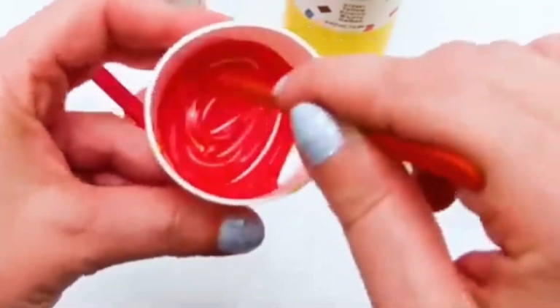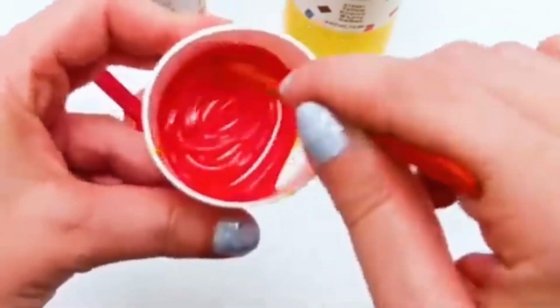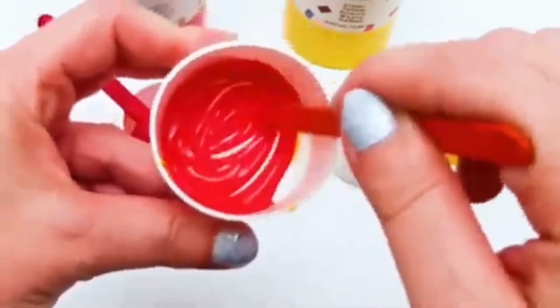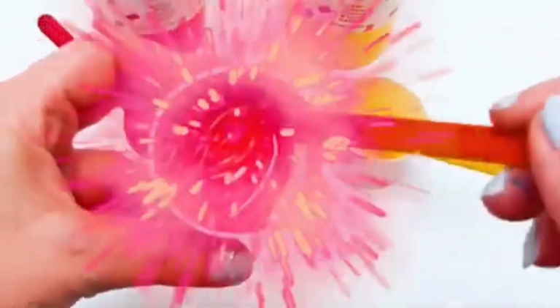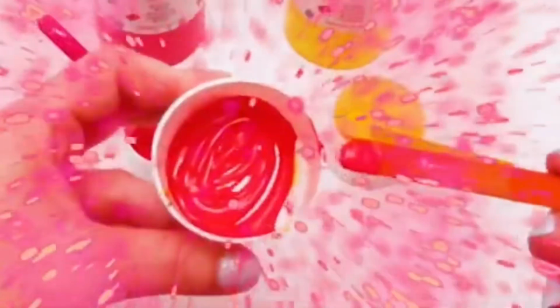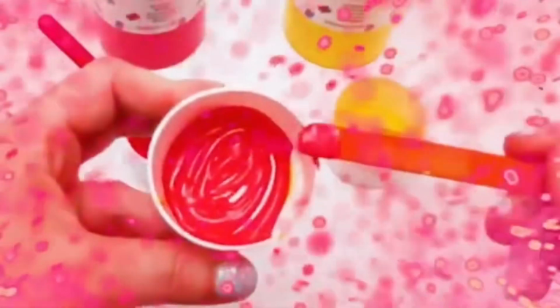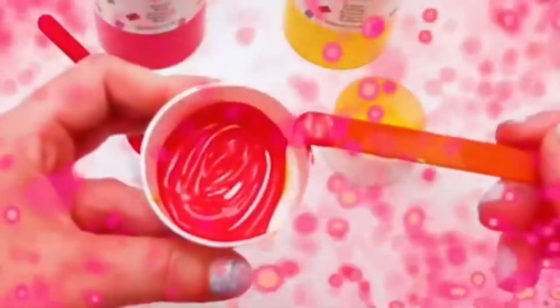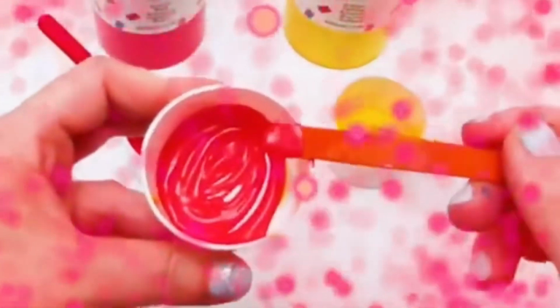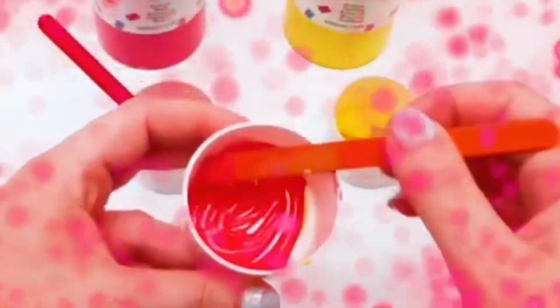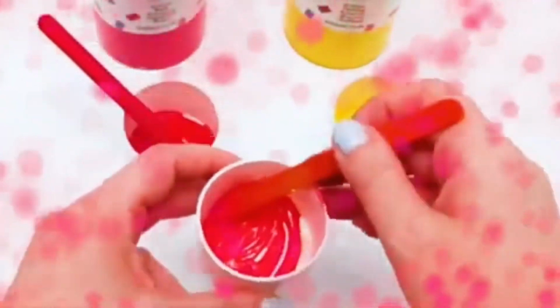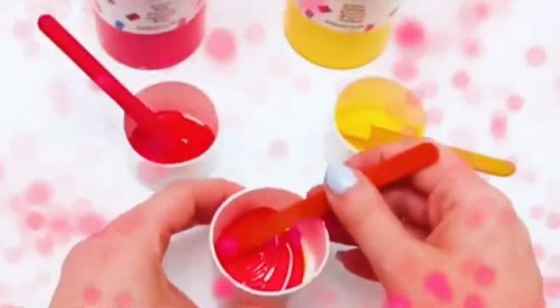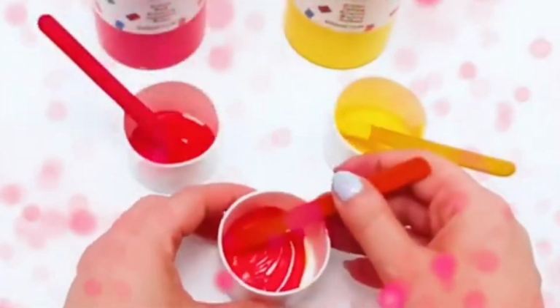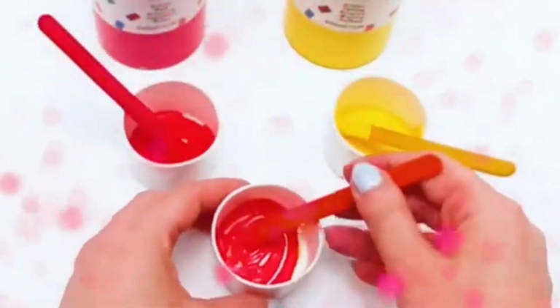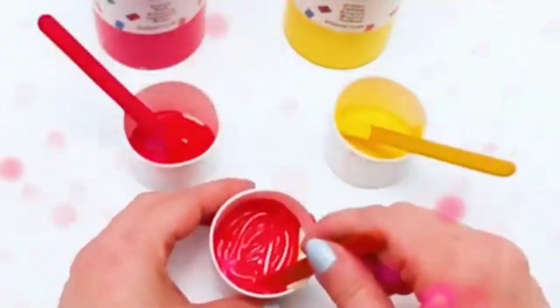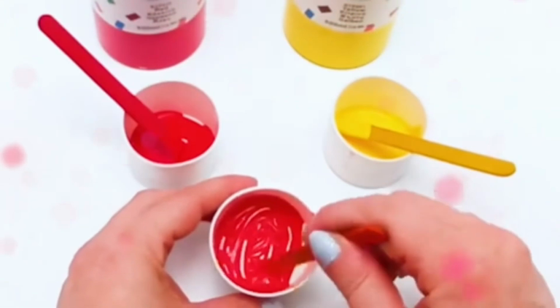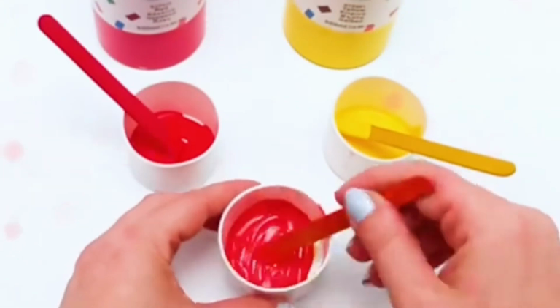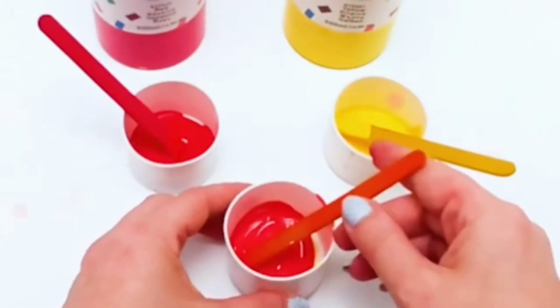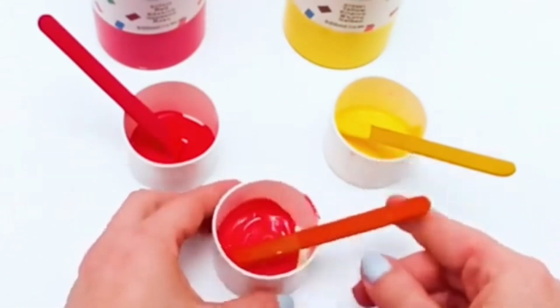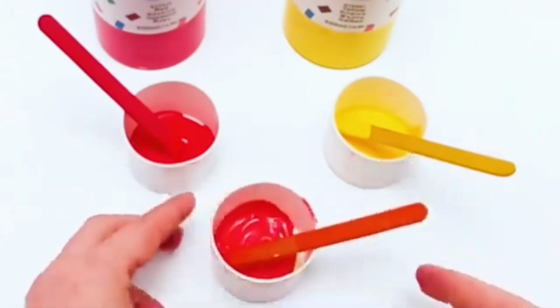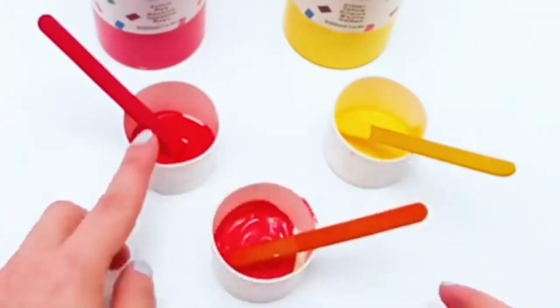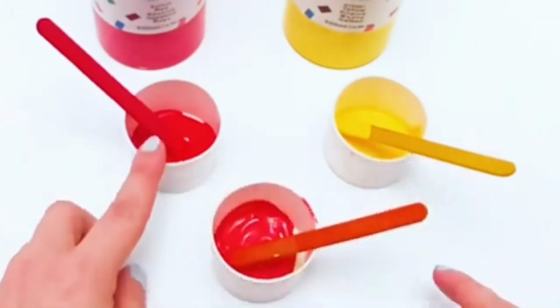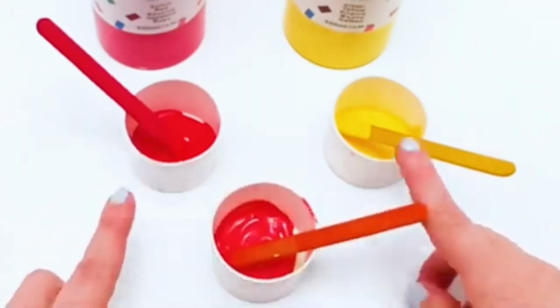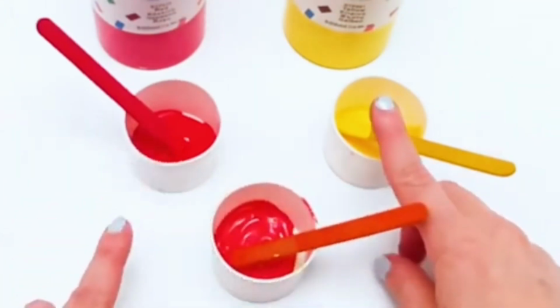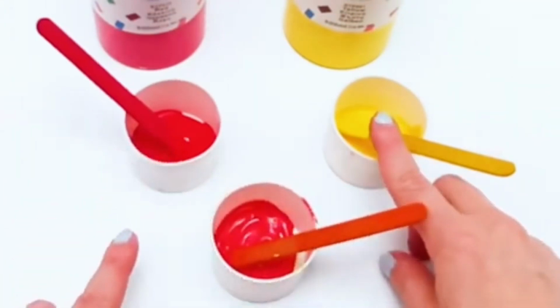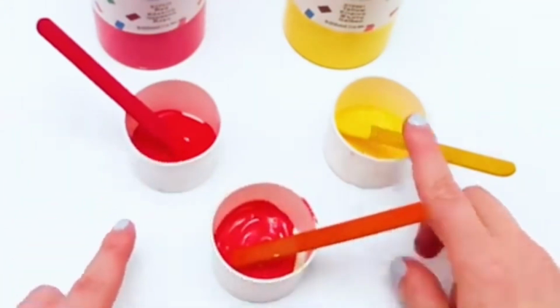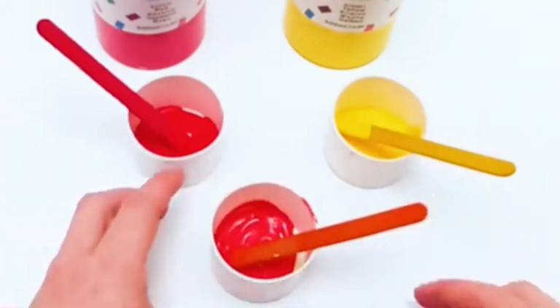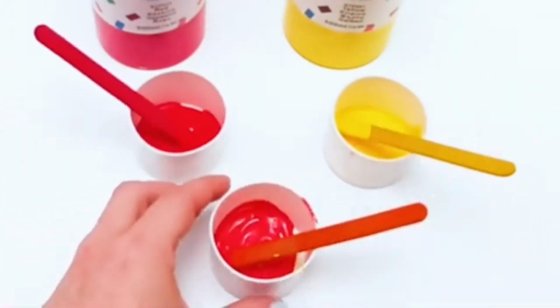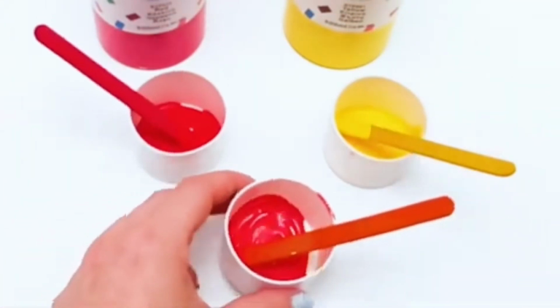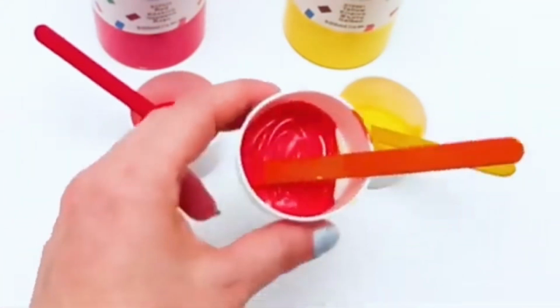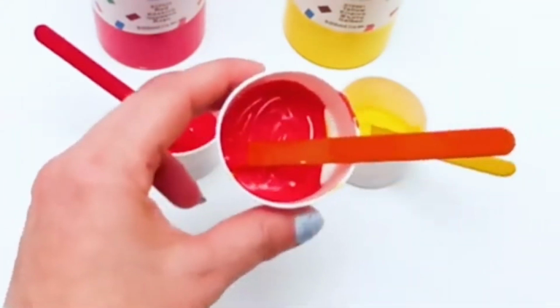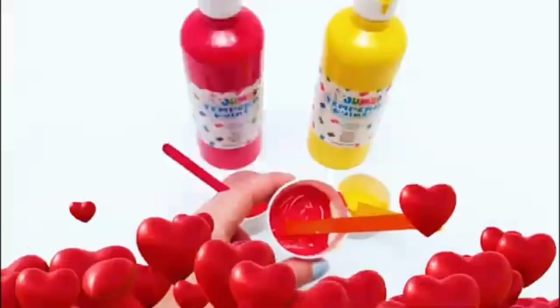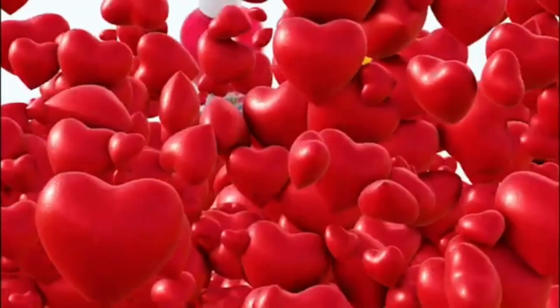Wow! This is an orange color! Red and yellow makes orange color!